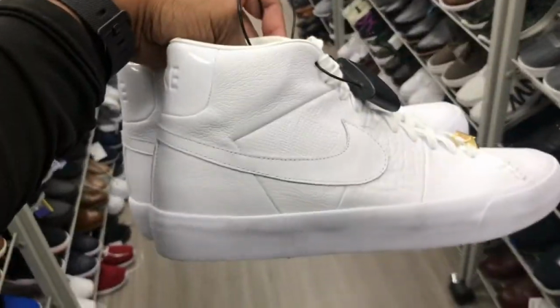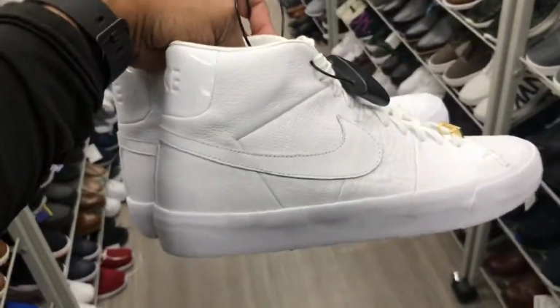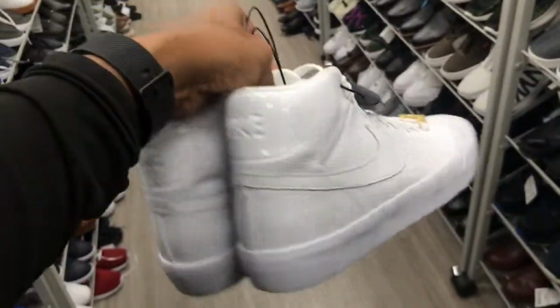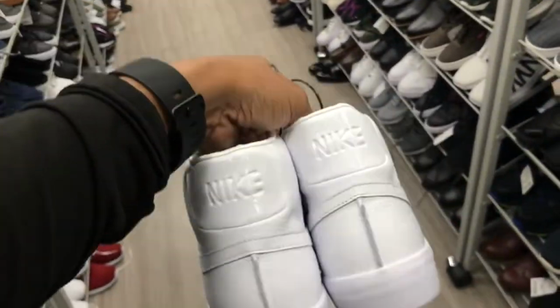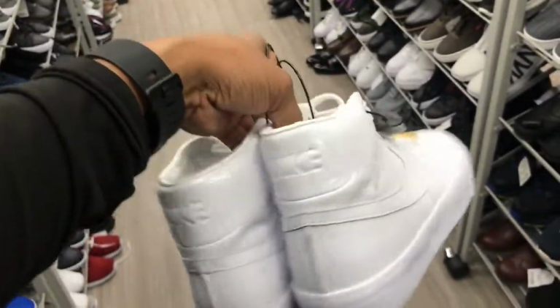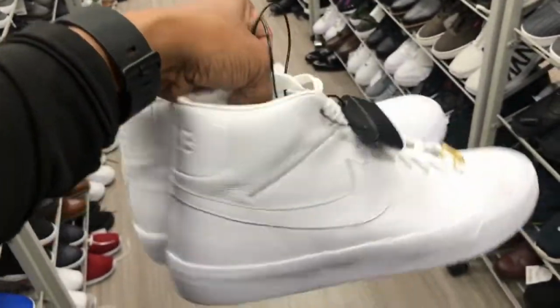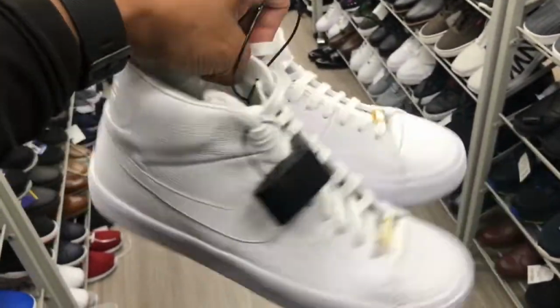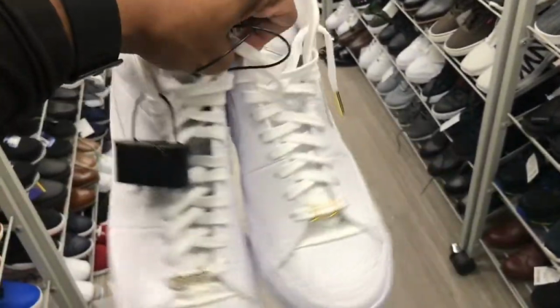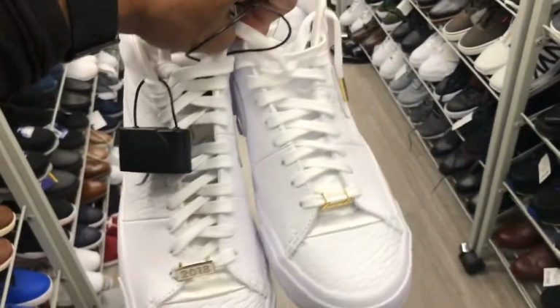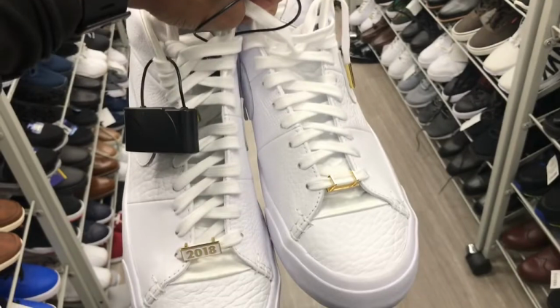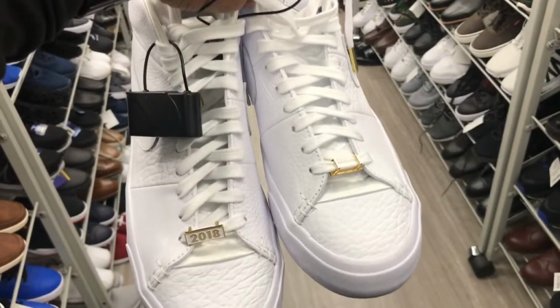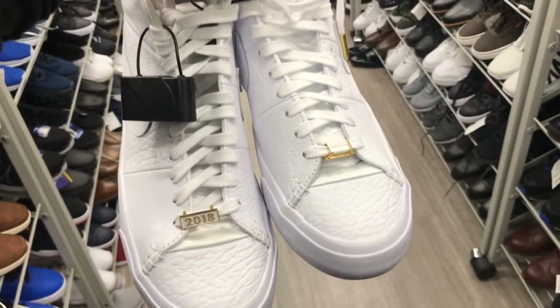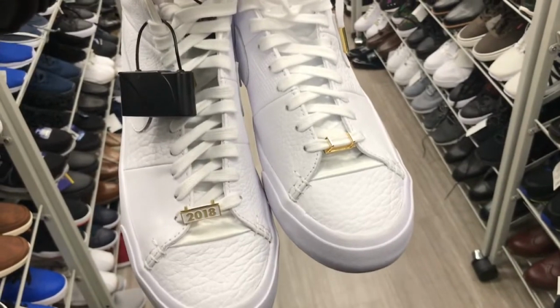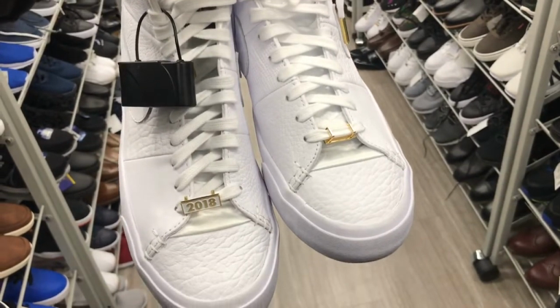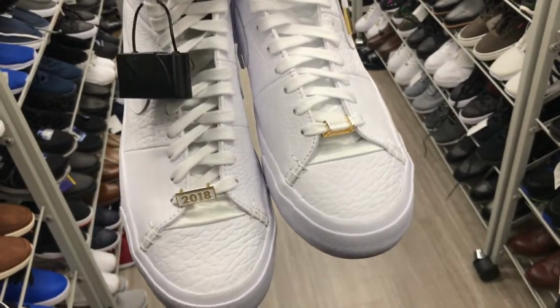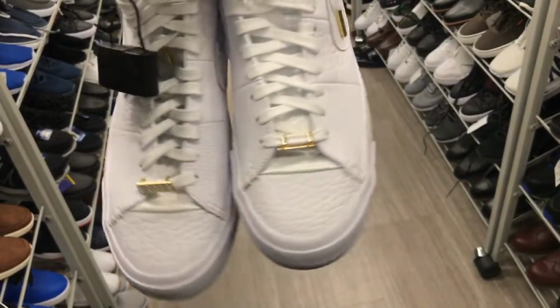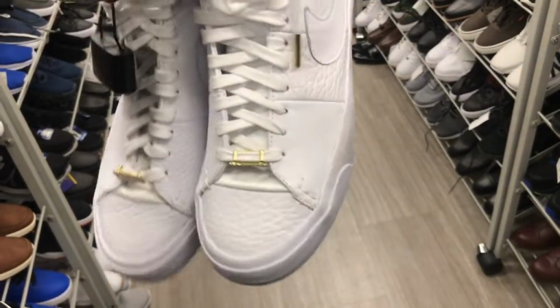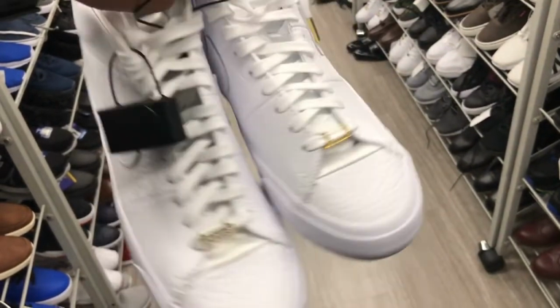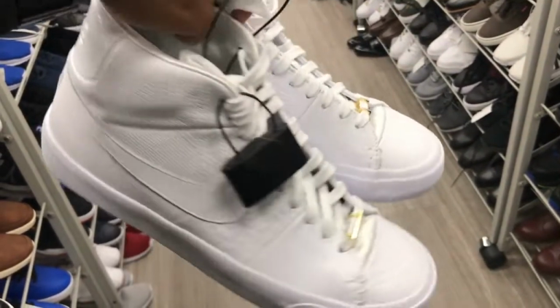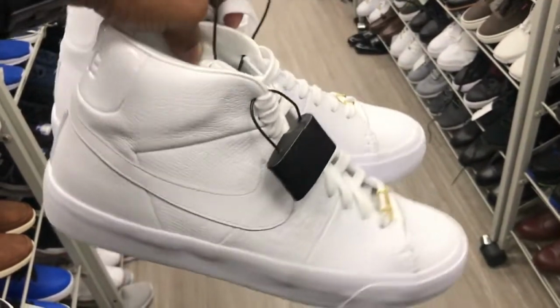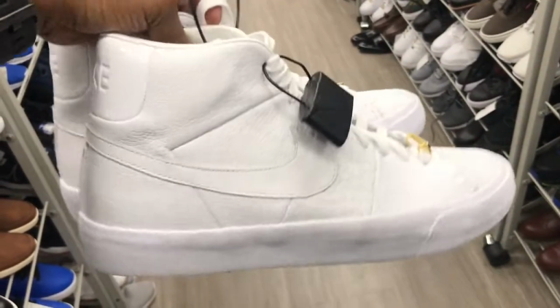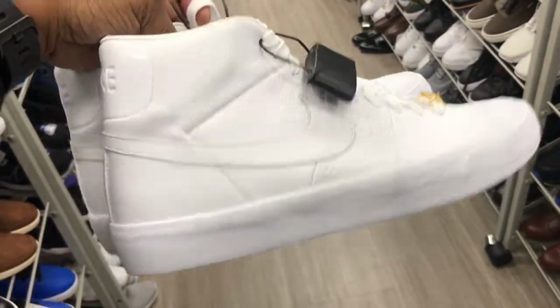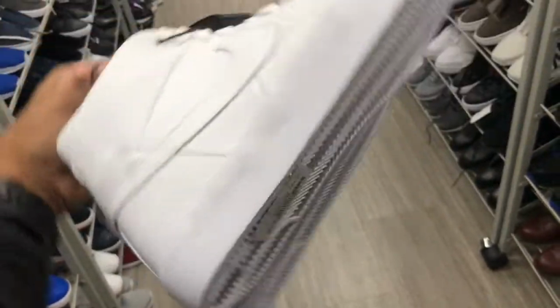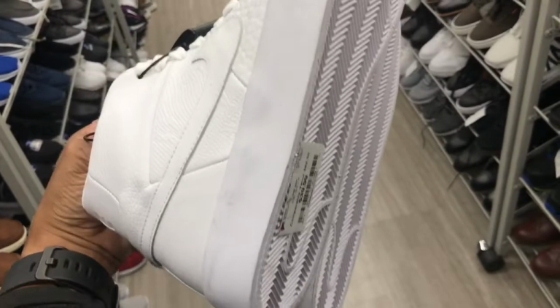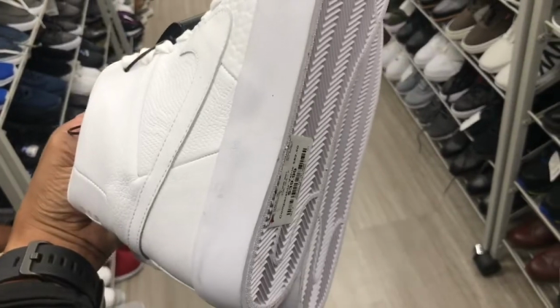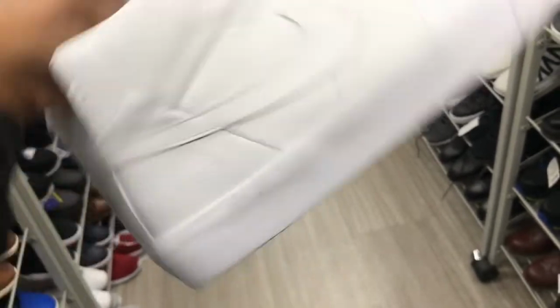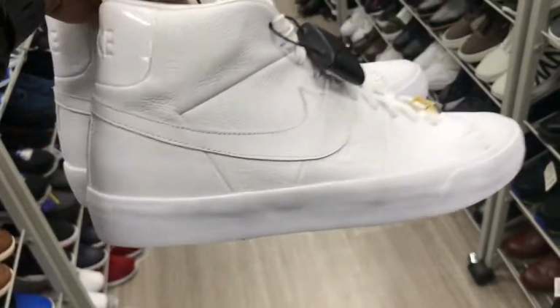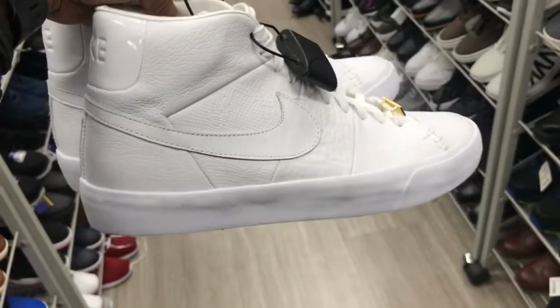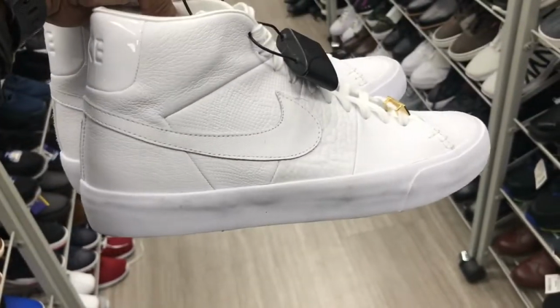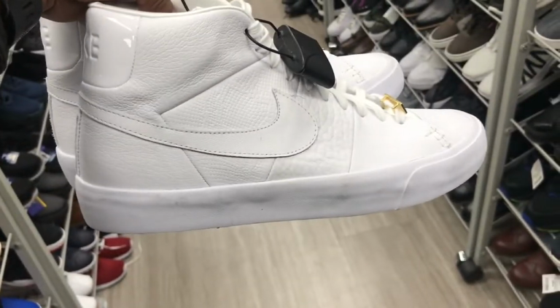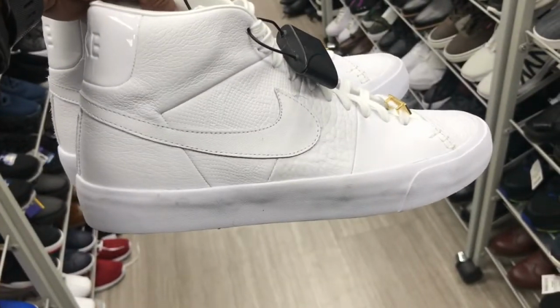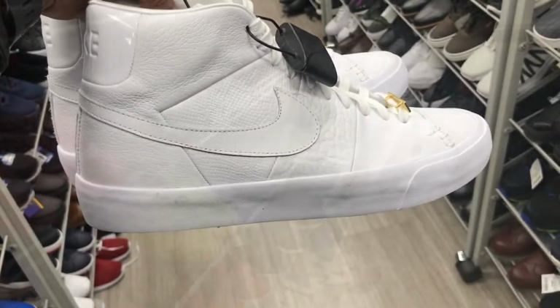Found some of these all-white leather Blazers with that gold and white Swoosh — 2018 on the Swoosh — and they want $39.99 for these joints. They're kind of dirty though, family.